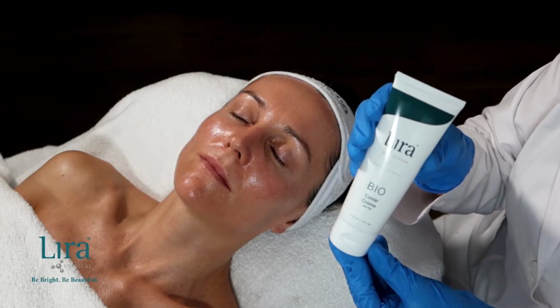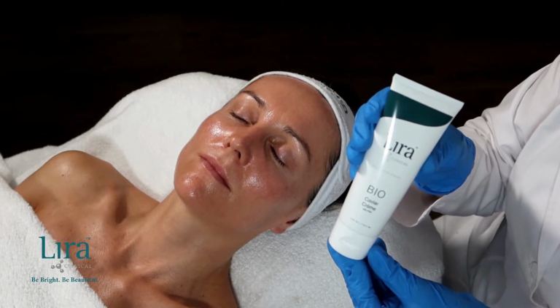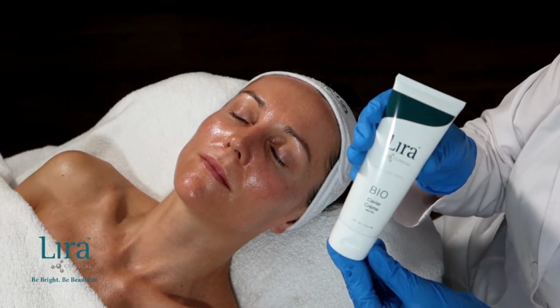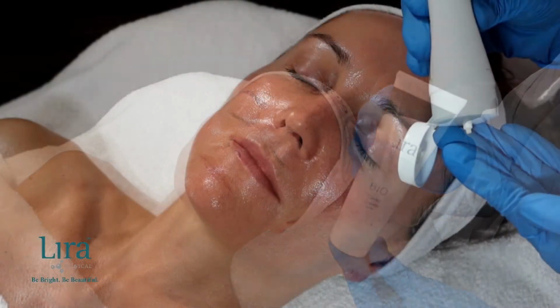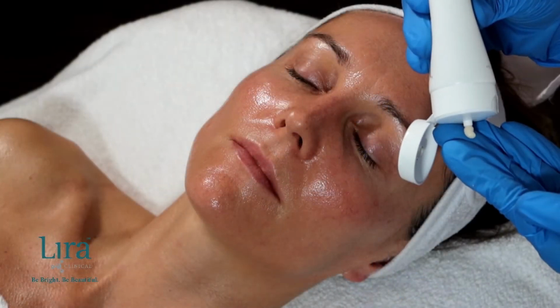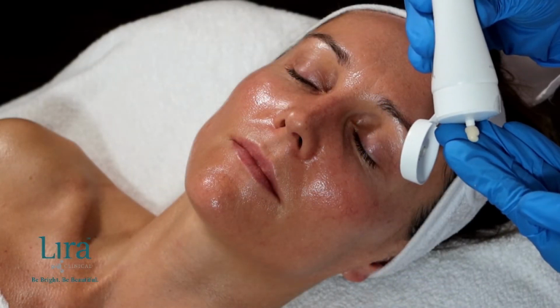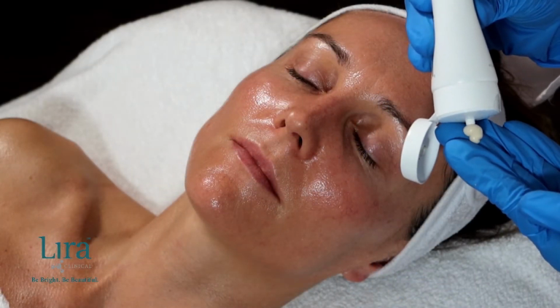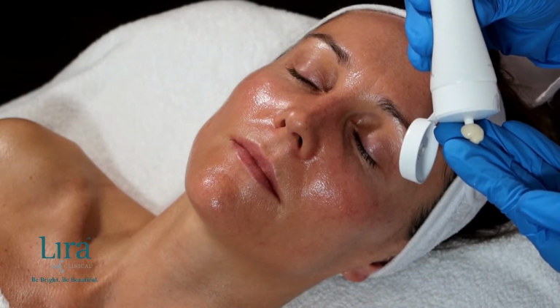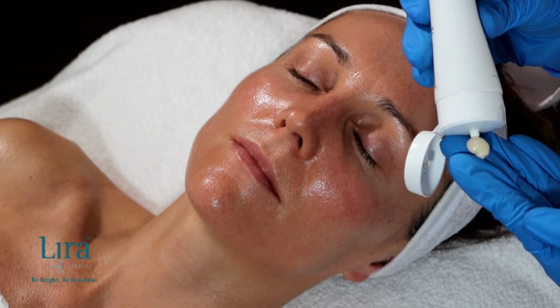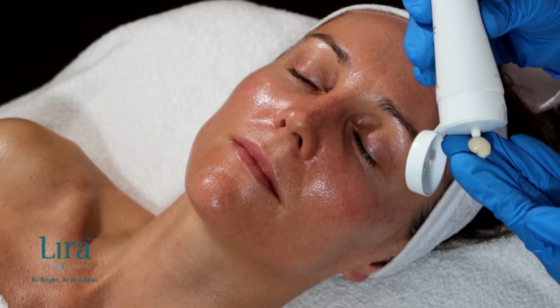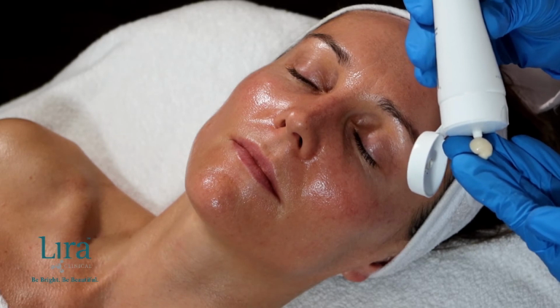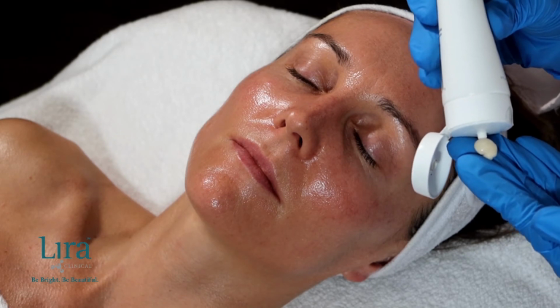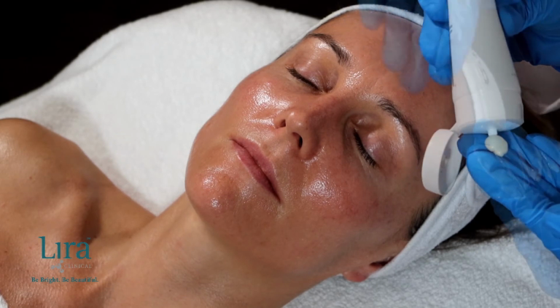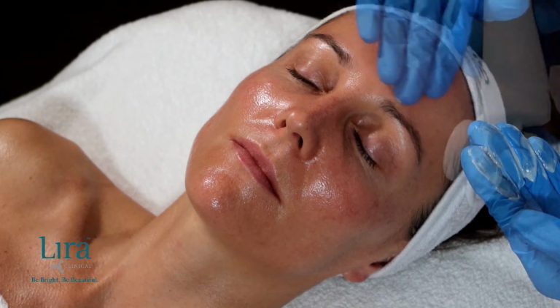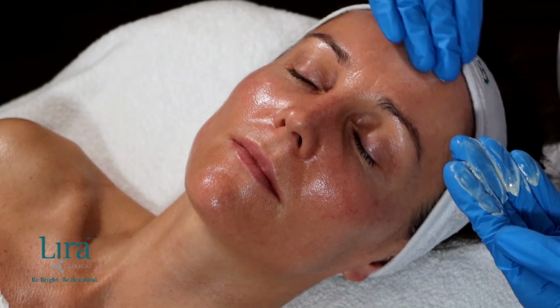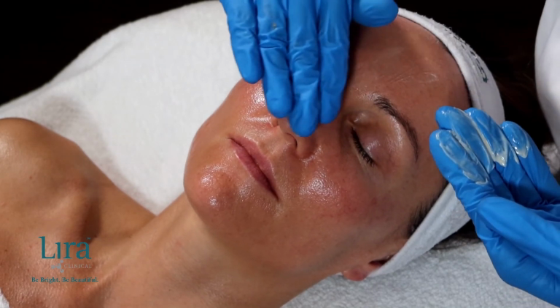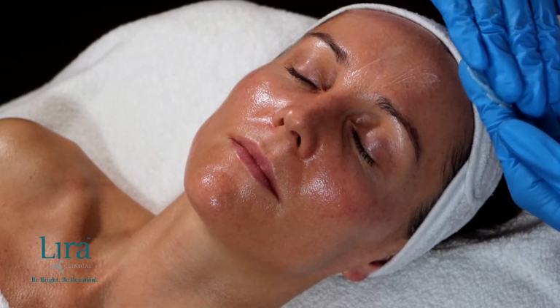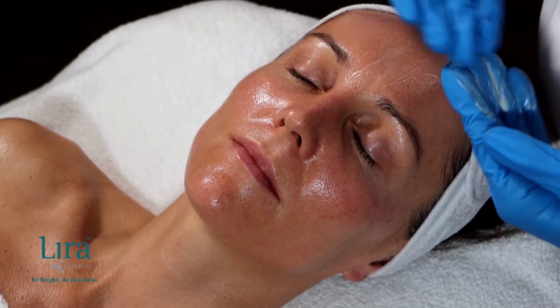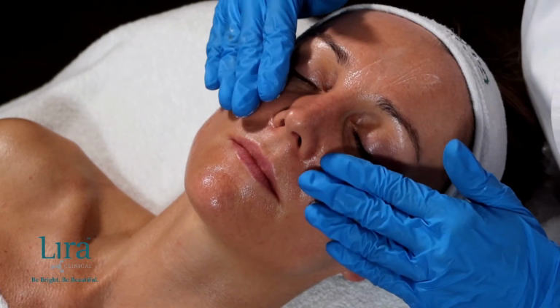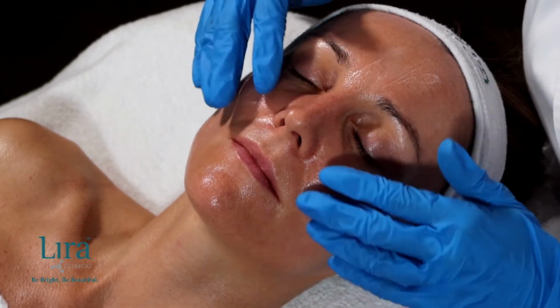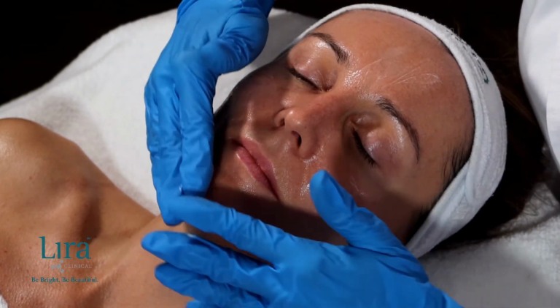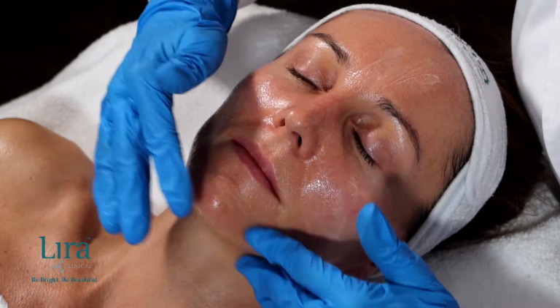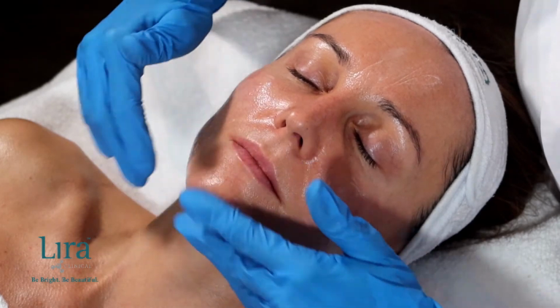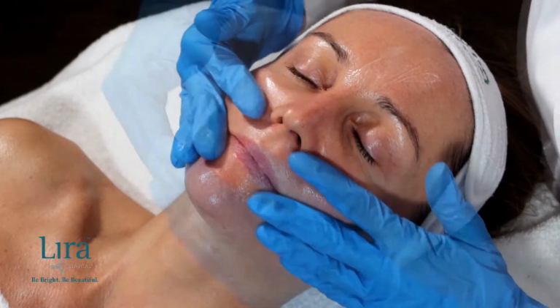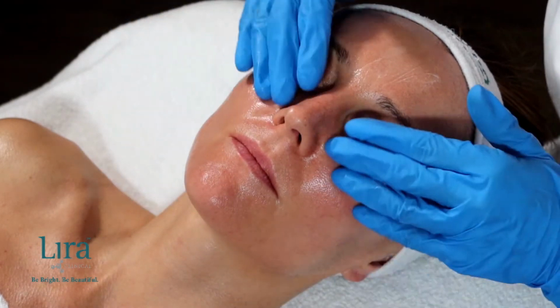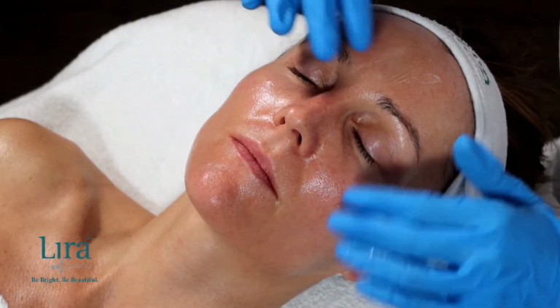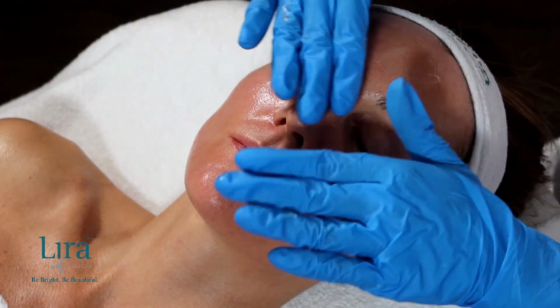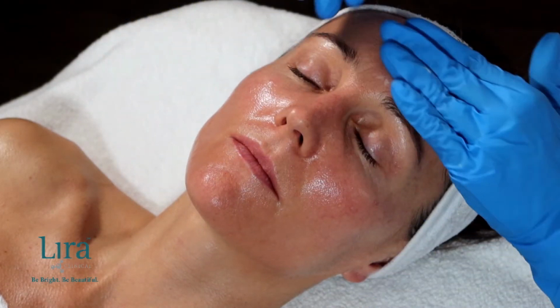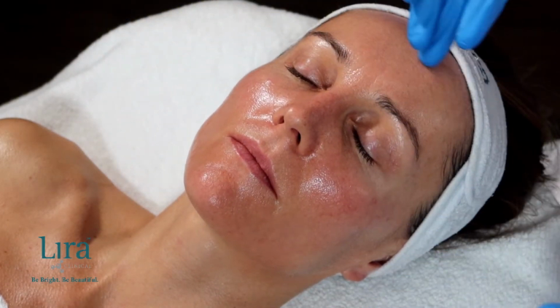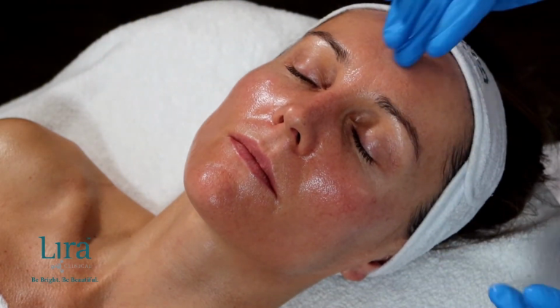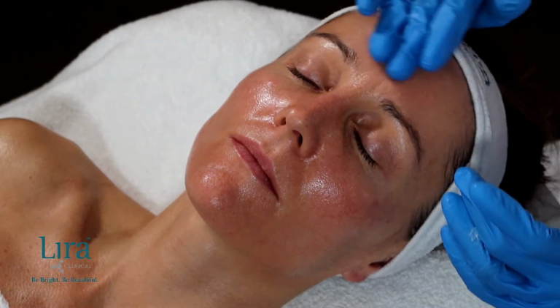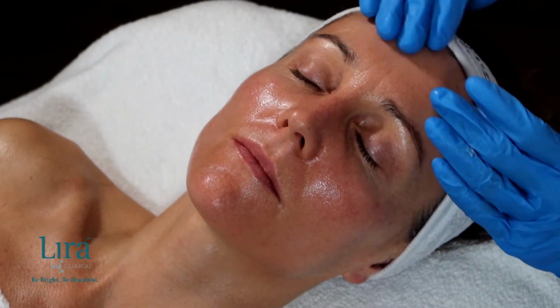Apply the Bio-Caviar Cream with restorative caviar extract, brightening peptides, nourishing plant stem cells, and repairing colloidal silver and gold.